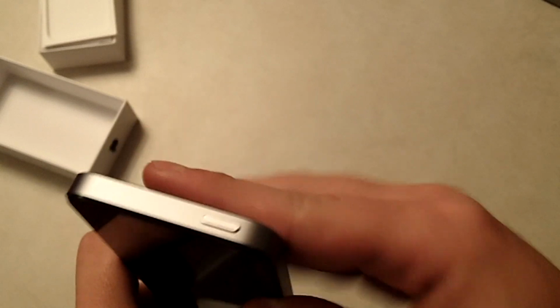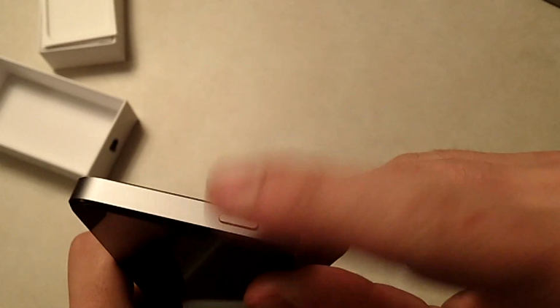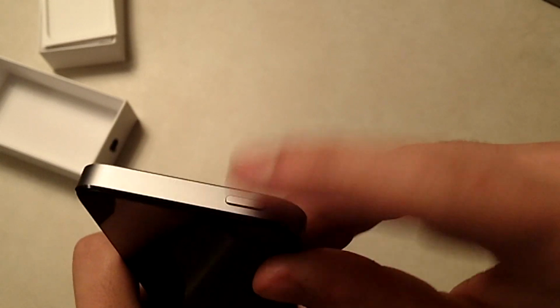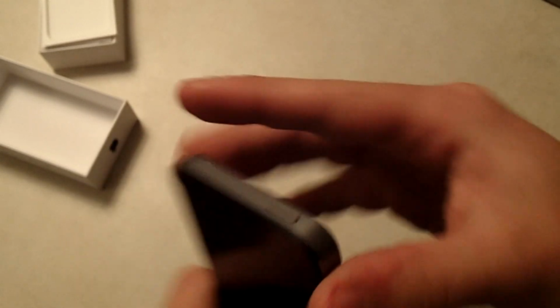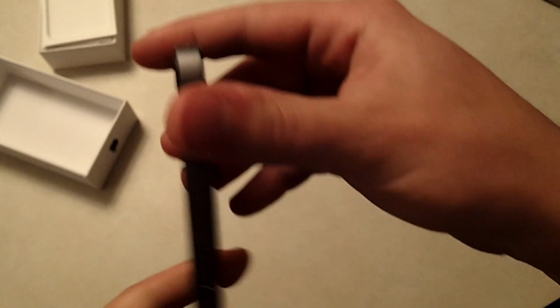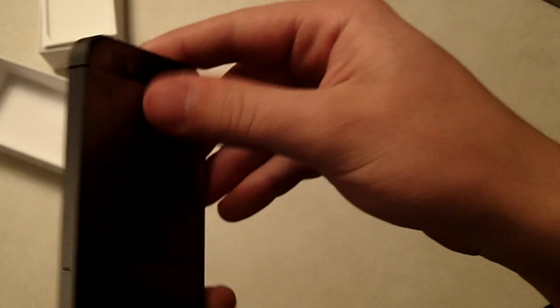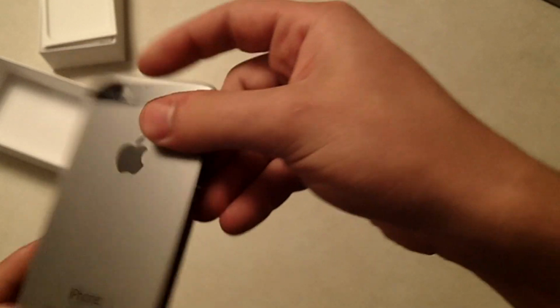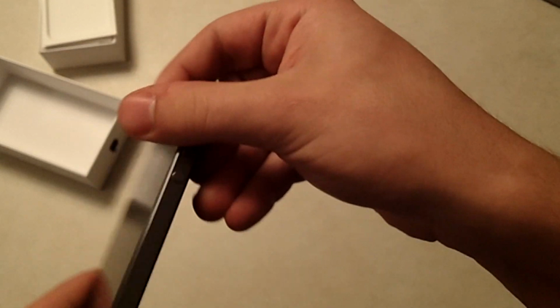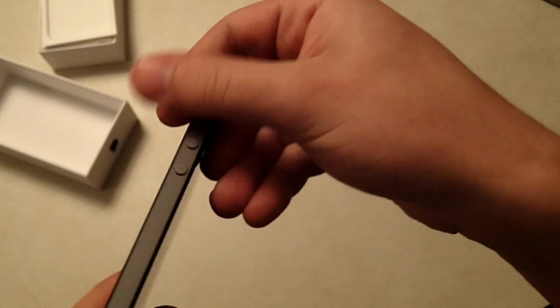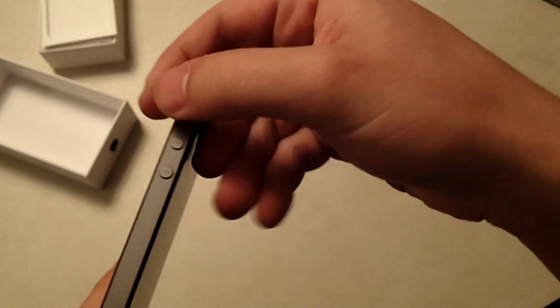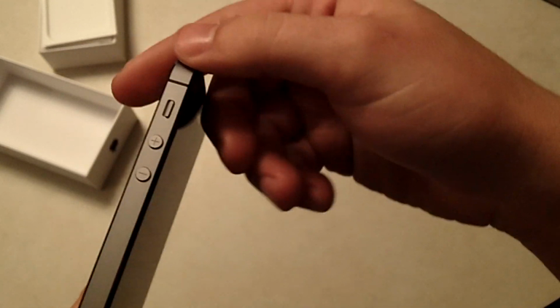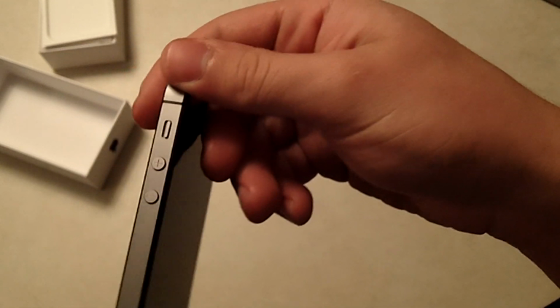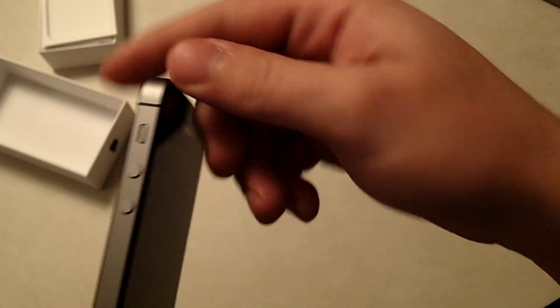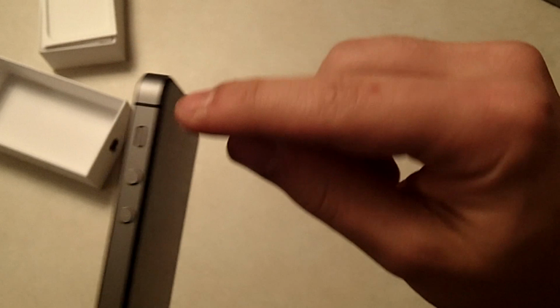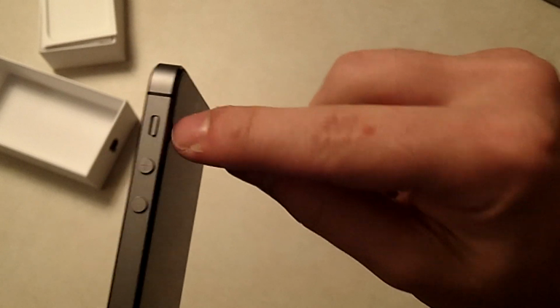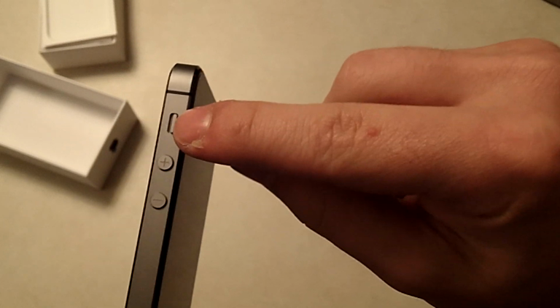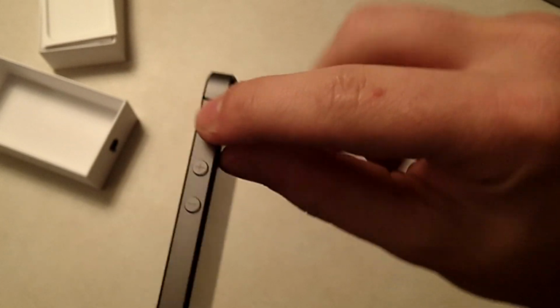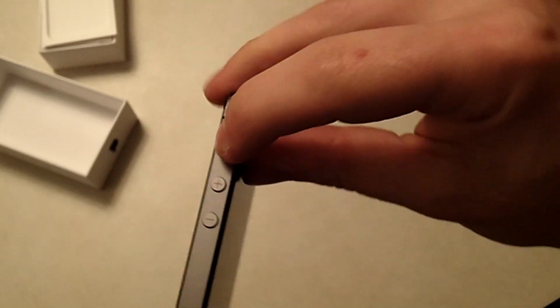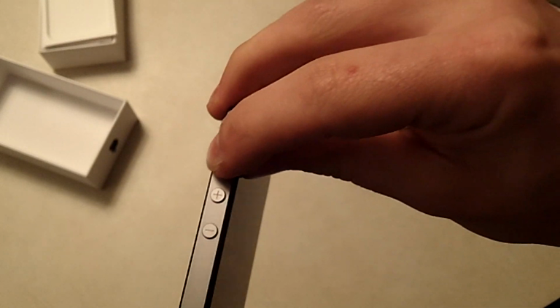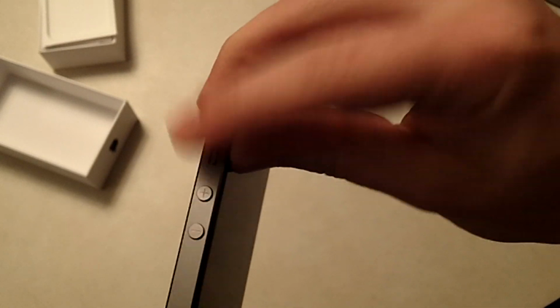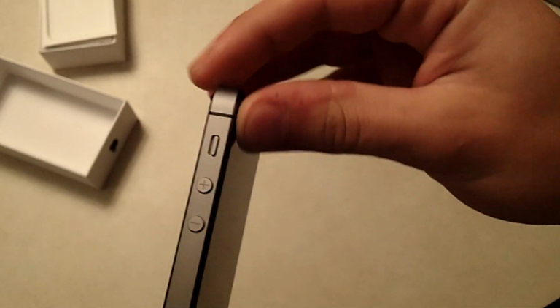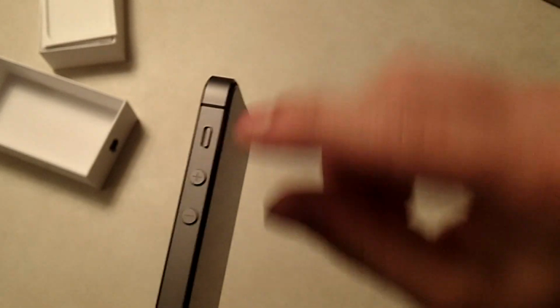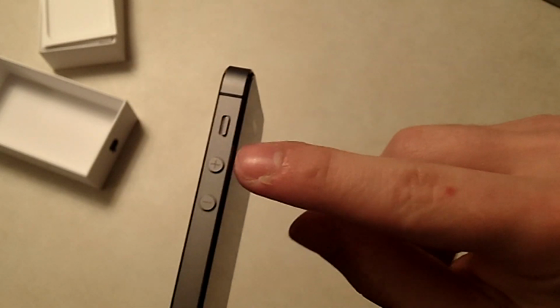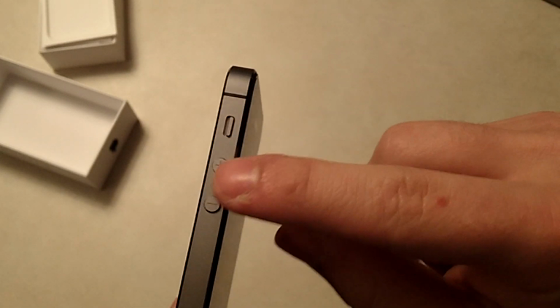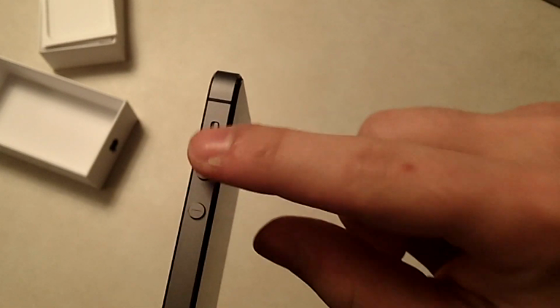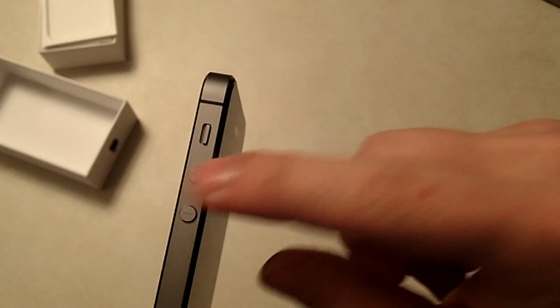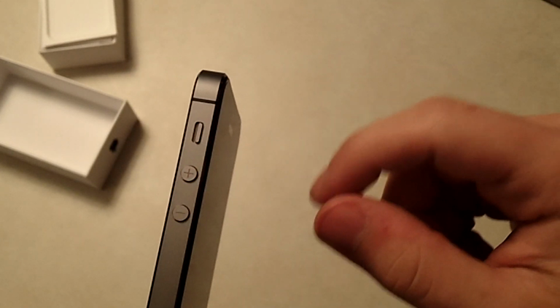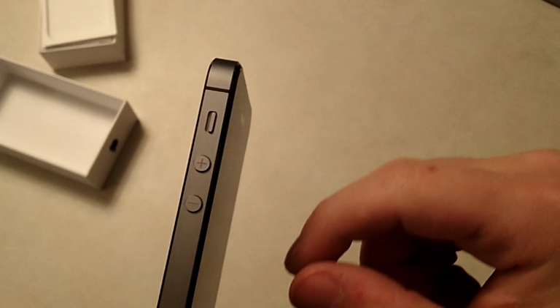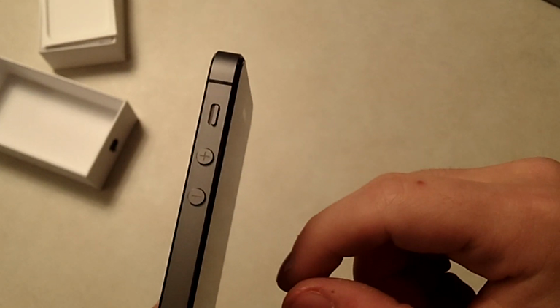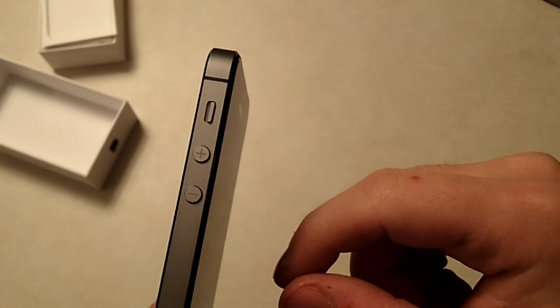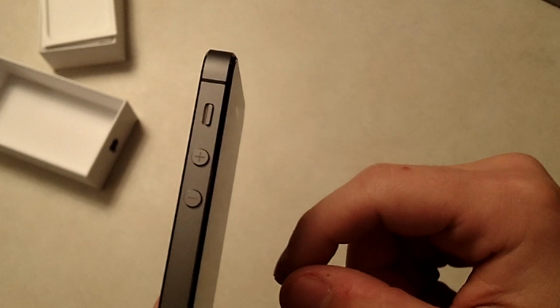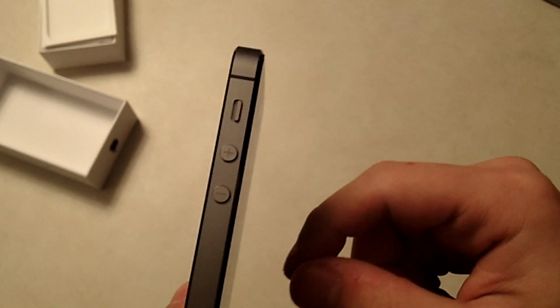On the top you have your basic sleep/wake button. On the other side you'll have your mute switch, and then you have your volume buttons up and down.